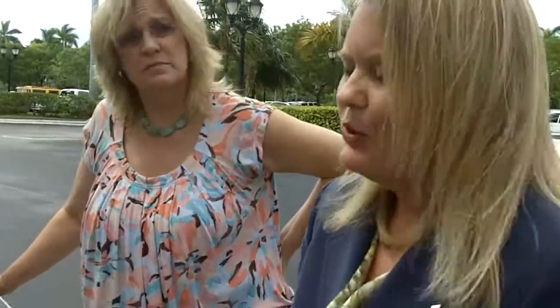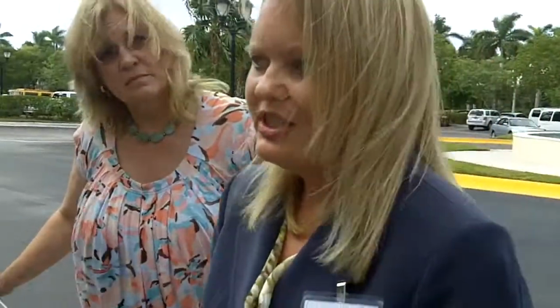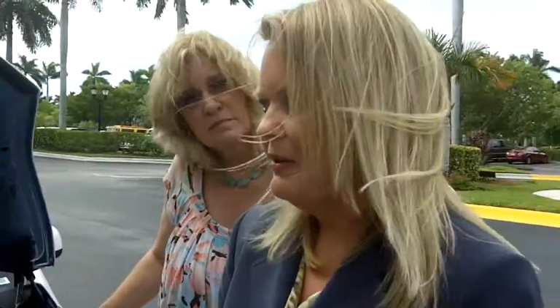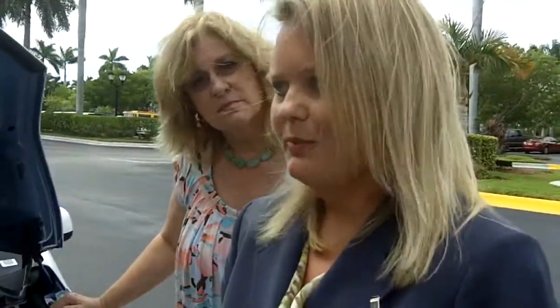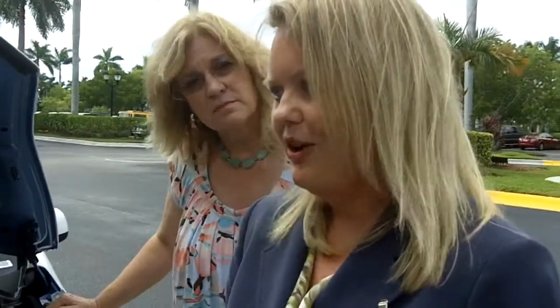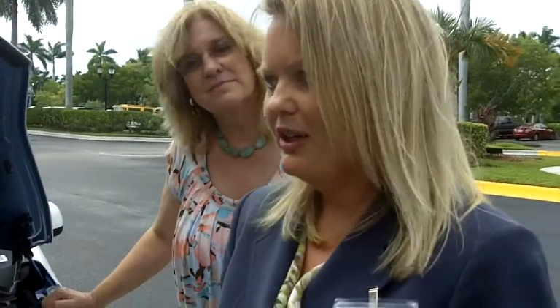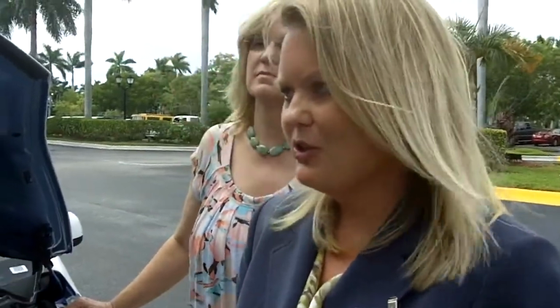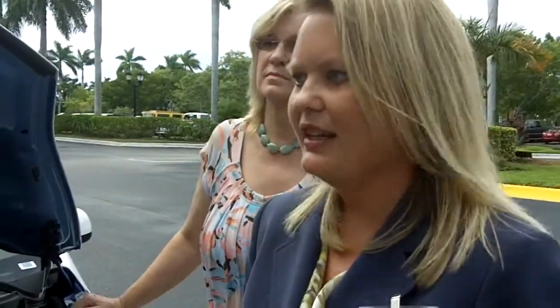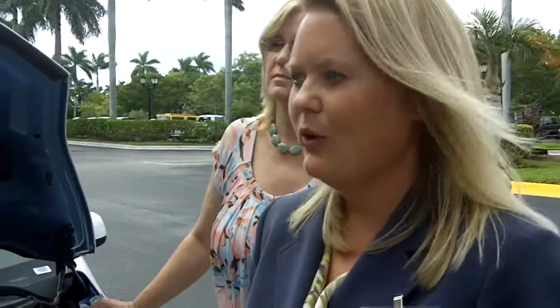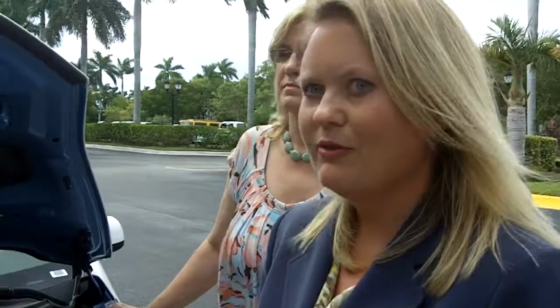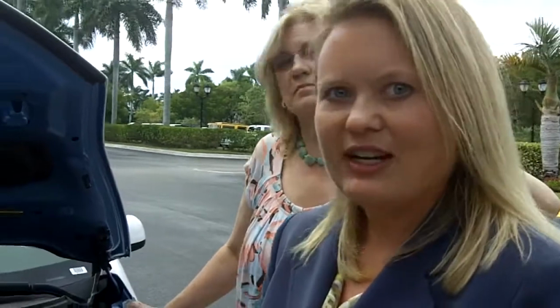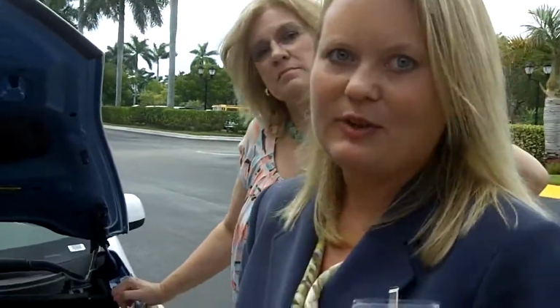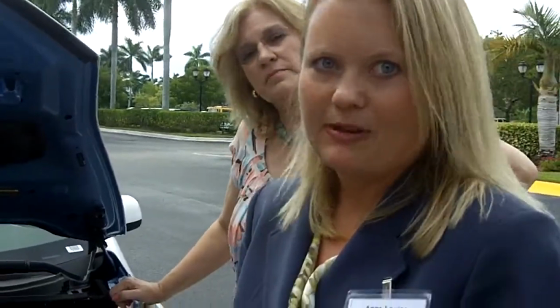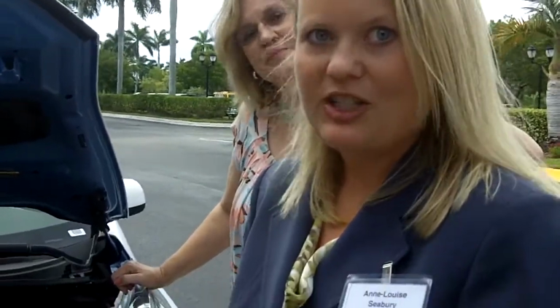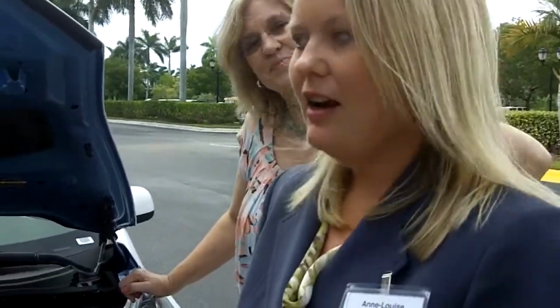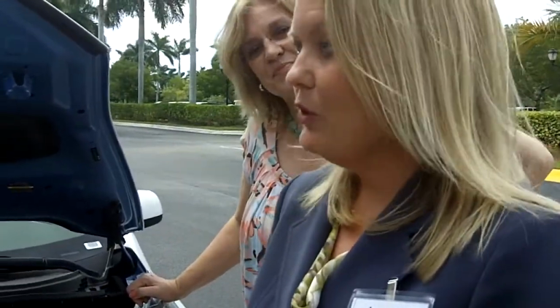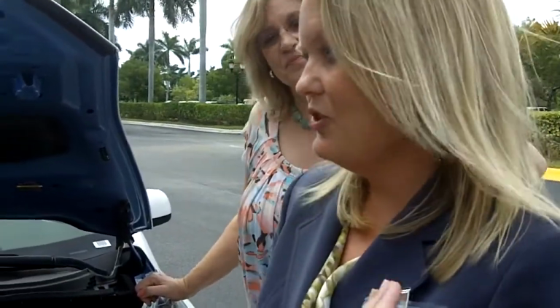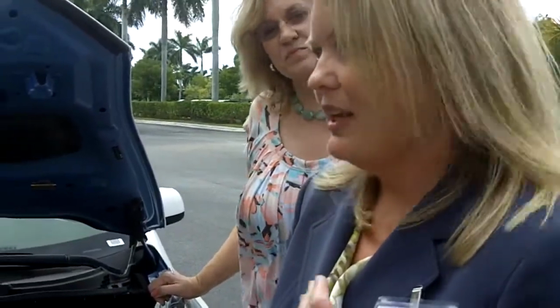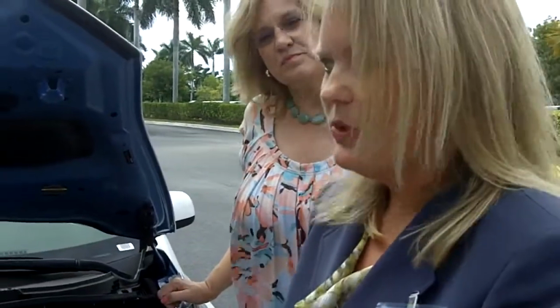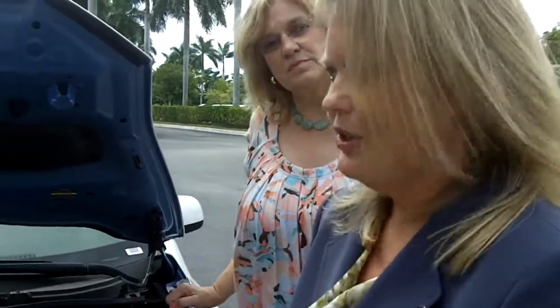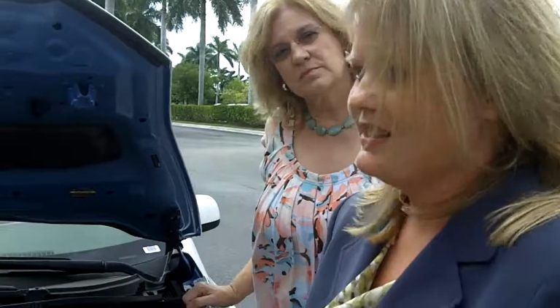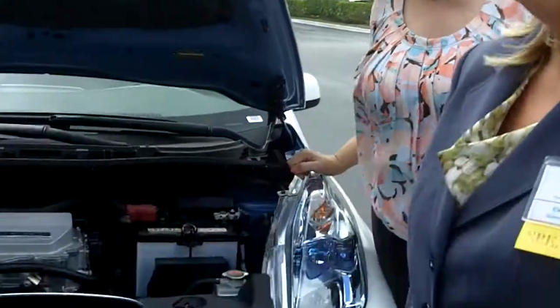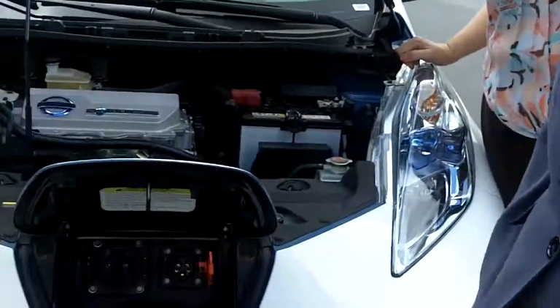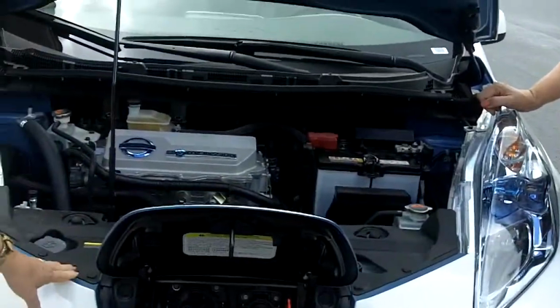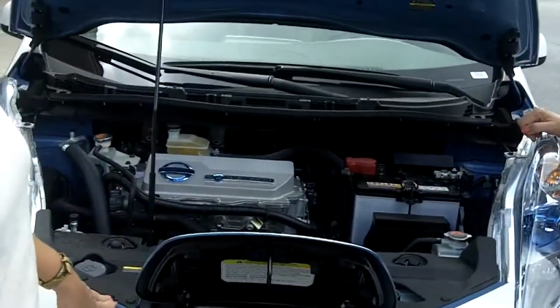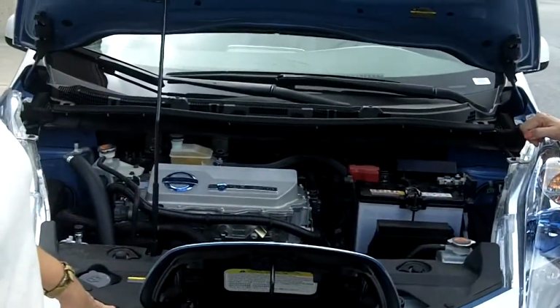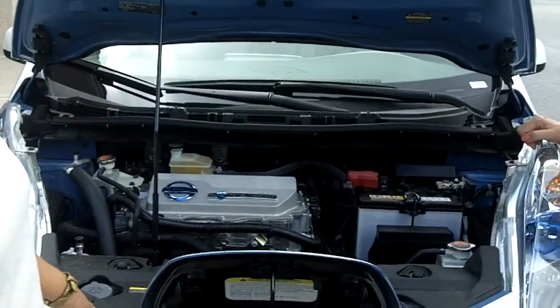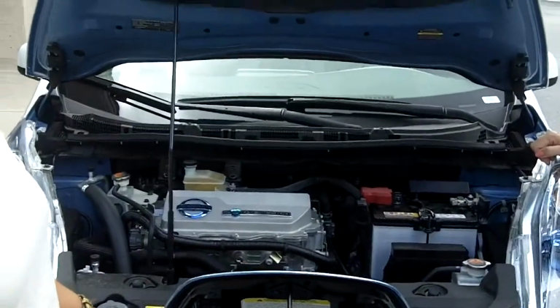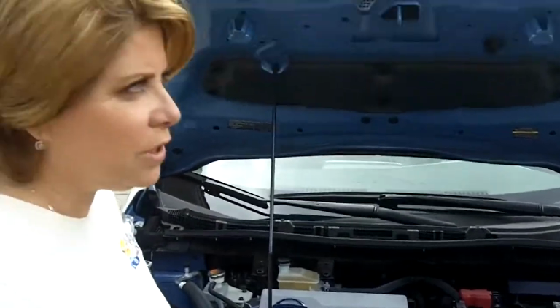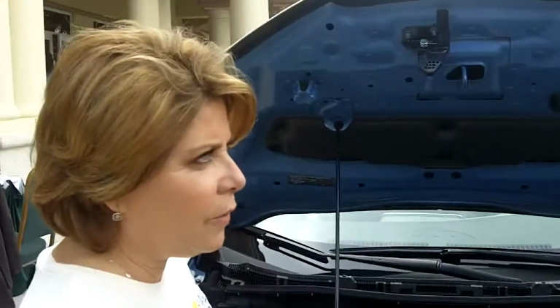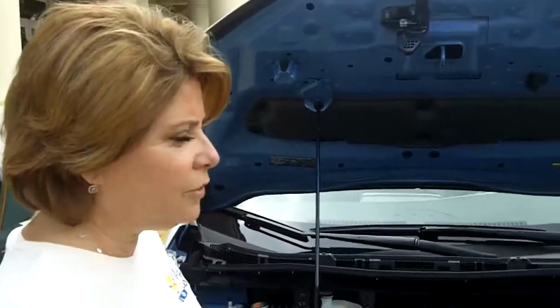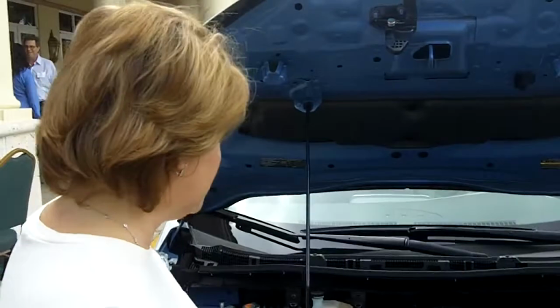Most charging is going to happen at home. So you get home from work, charge overnight. In rare cases, you would need public charging if you wanted to drive from Miami to Orlando, for example — because you want people to be able to do those long-range drives eventually.